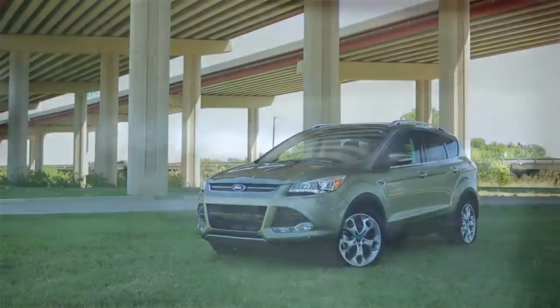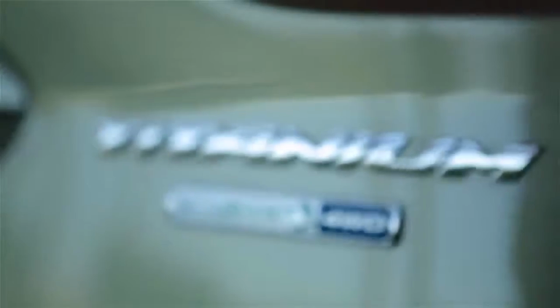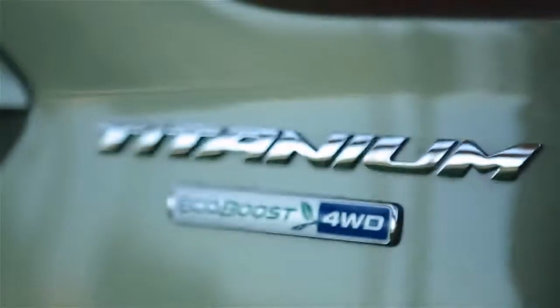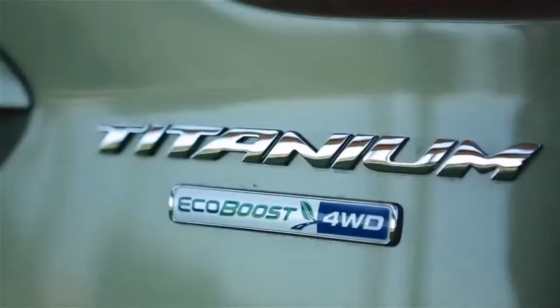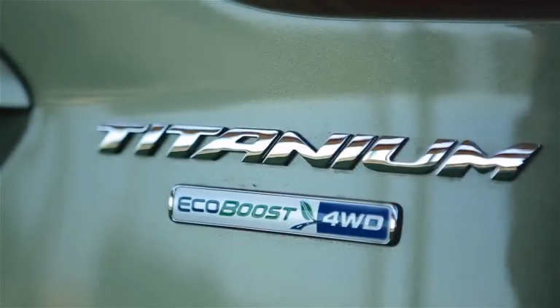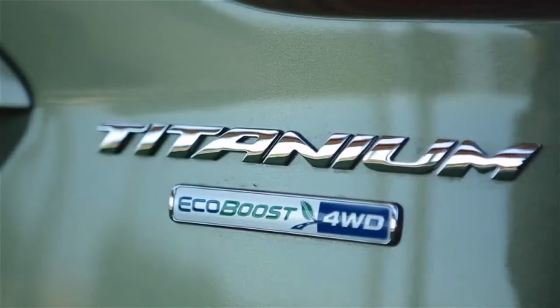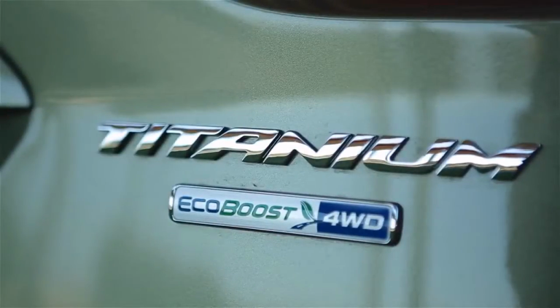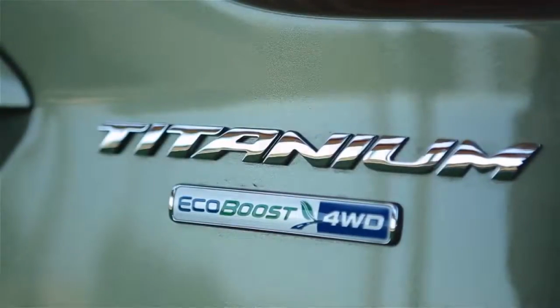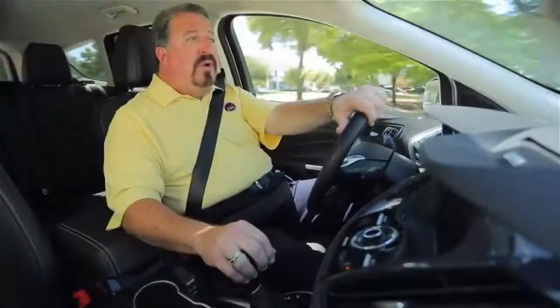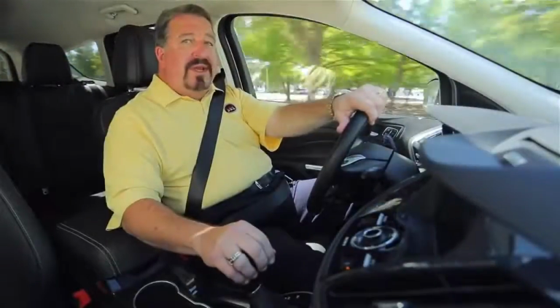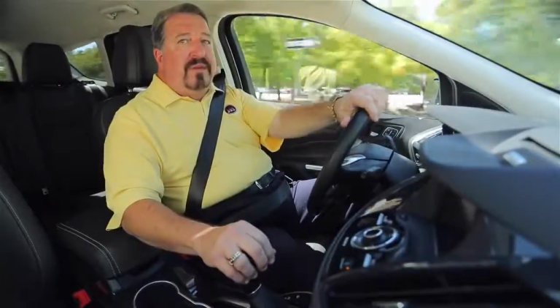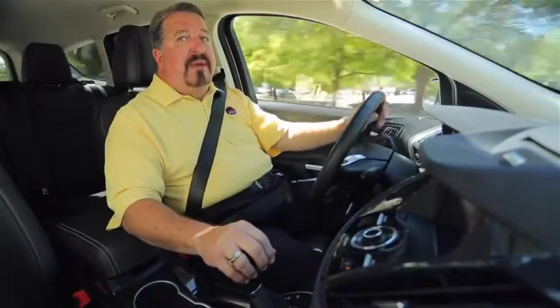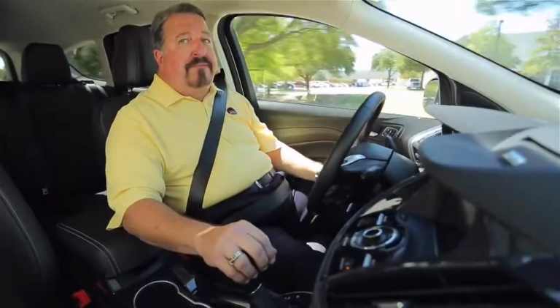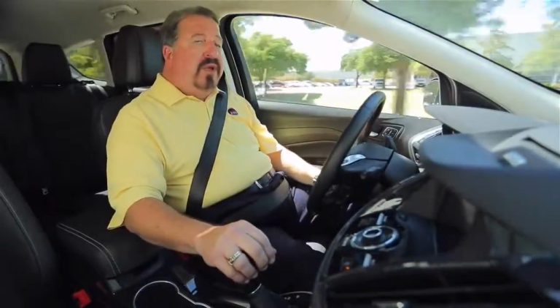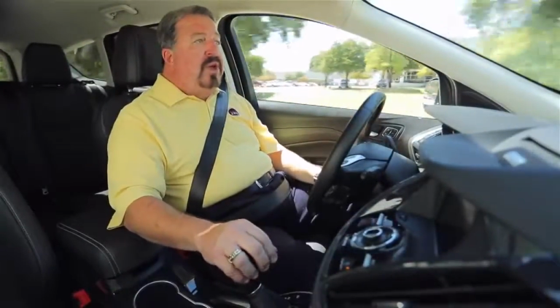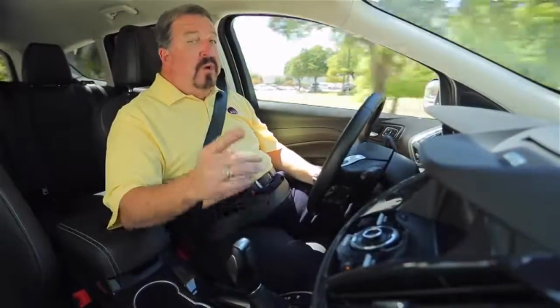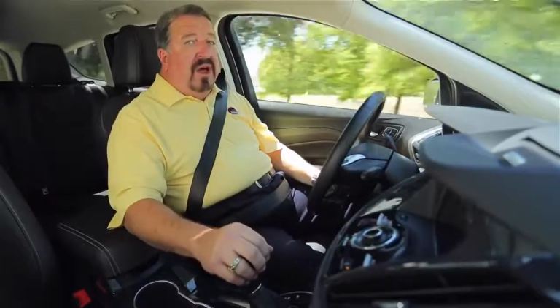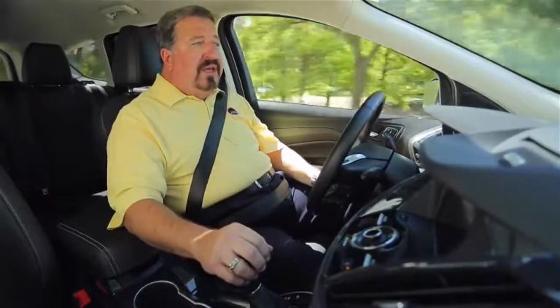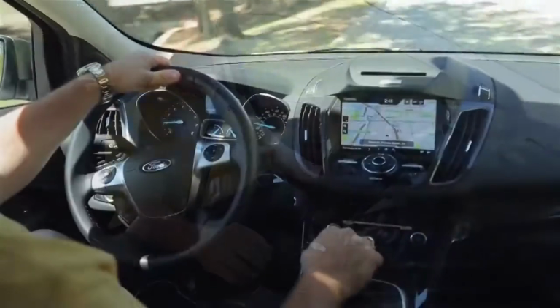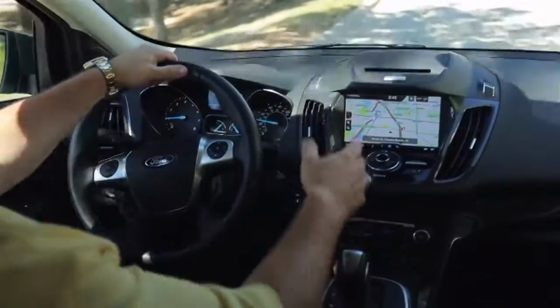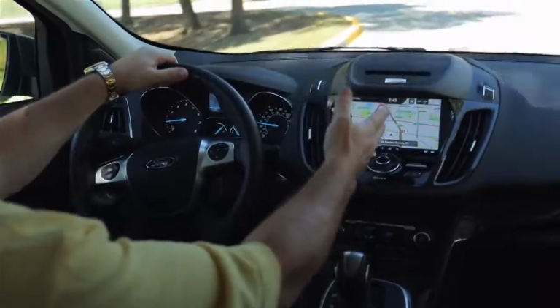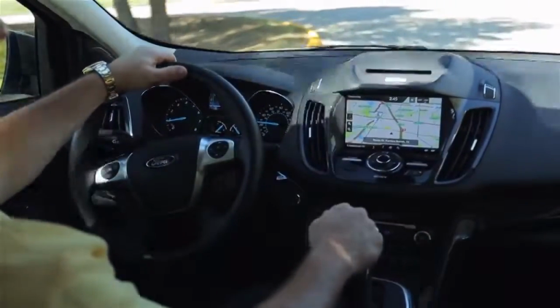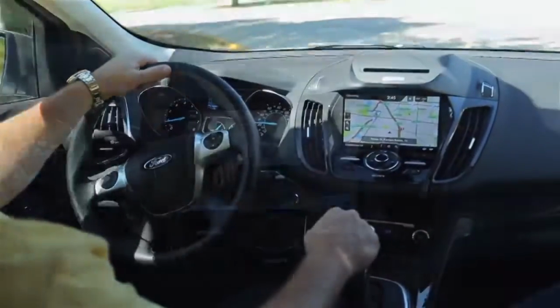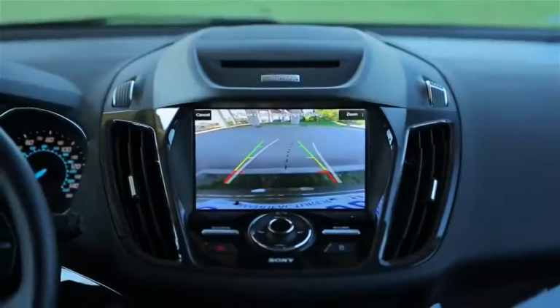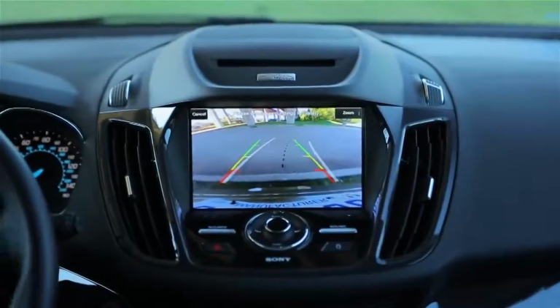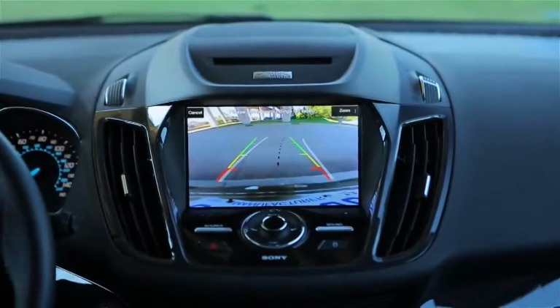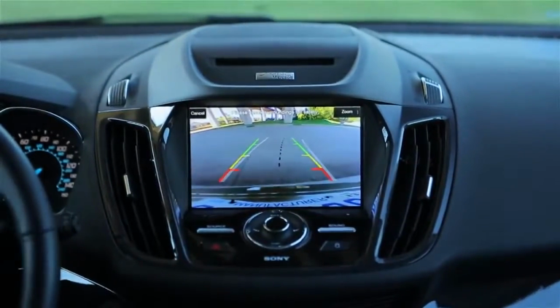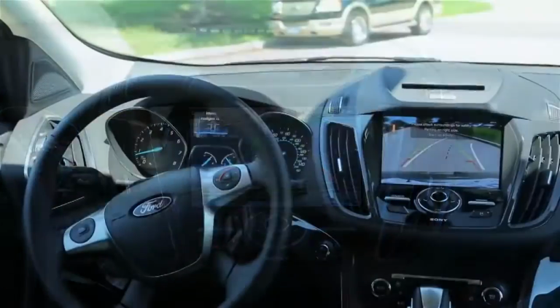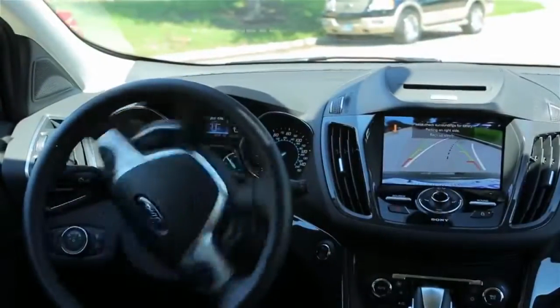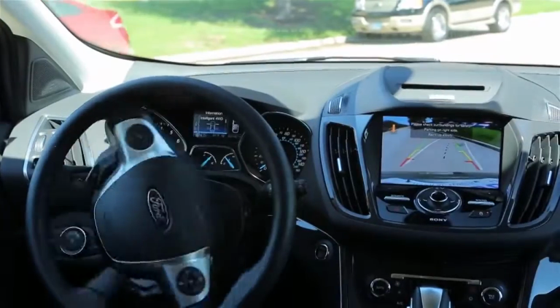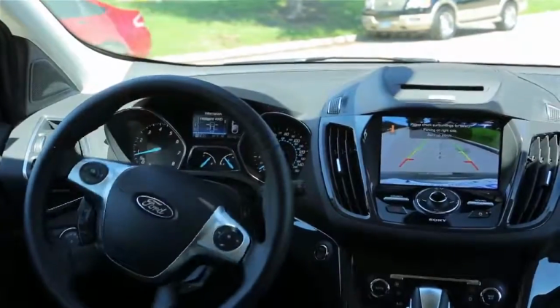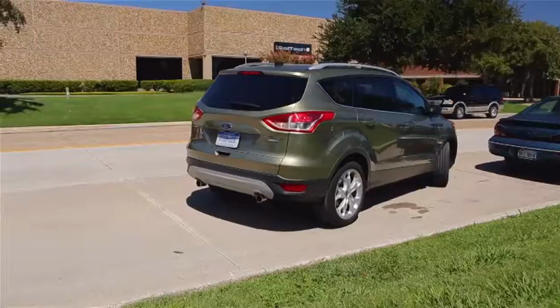This is the Platinum model, and it comes very well equipped with Ford Sync System and My Ford Touch, which works flawlessly. This one has a navigation system, rear-view camera, remote start, and it'll even parallel park itself.